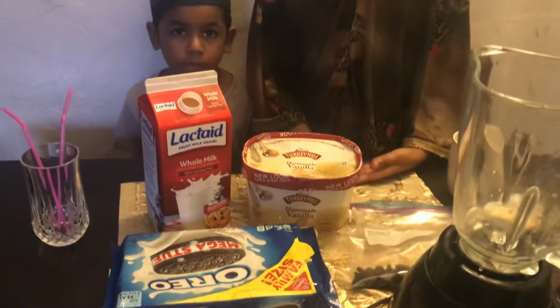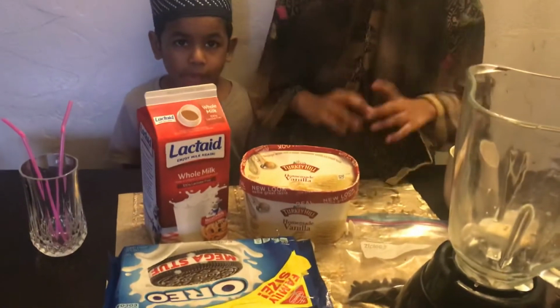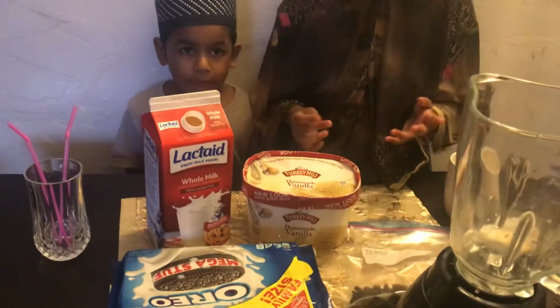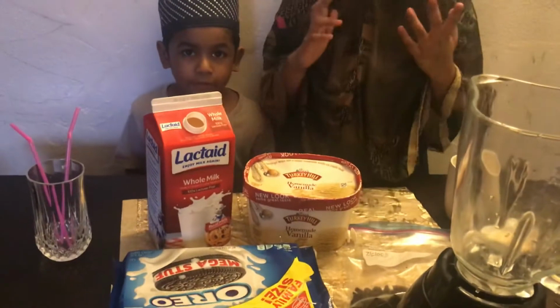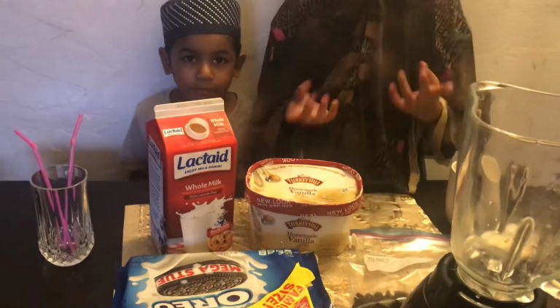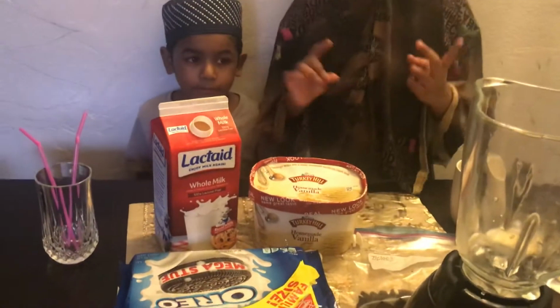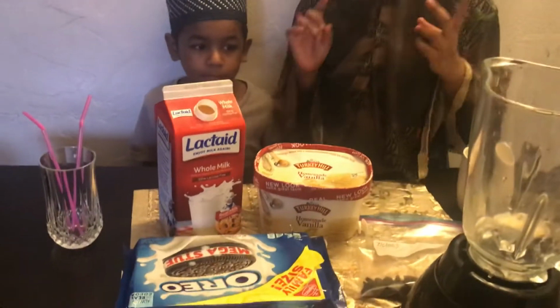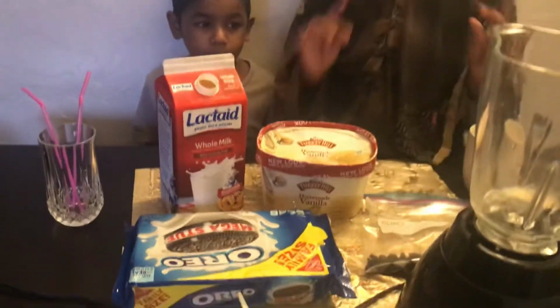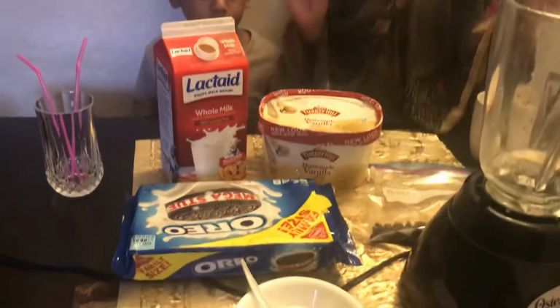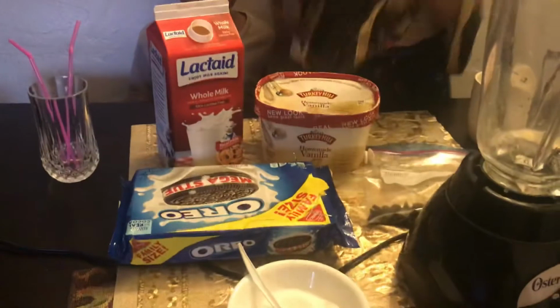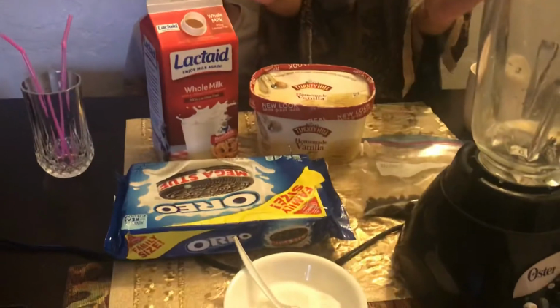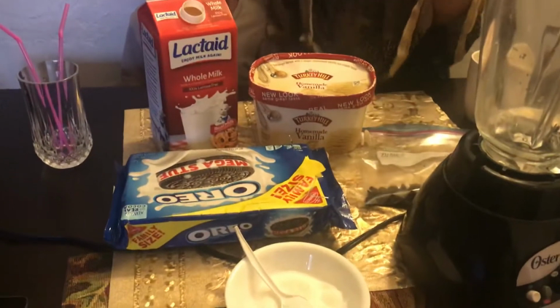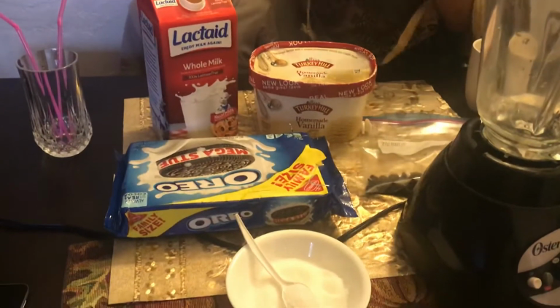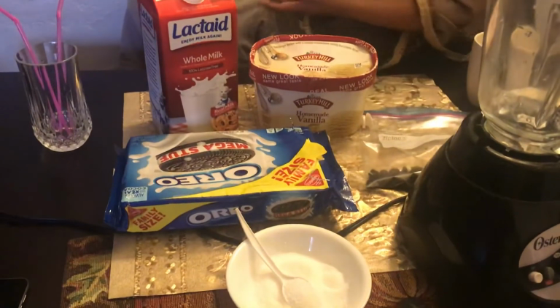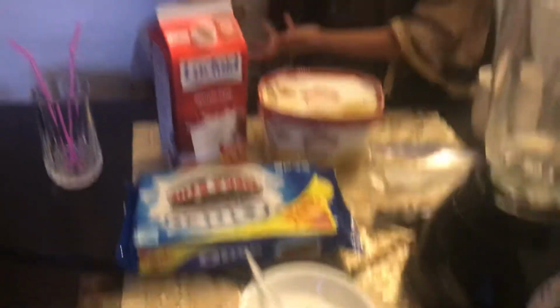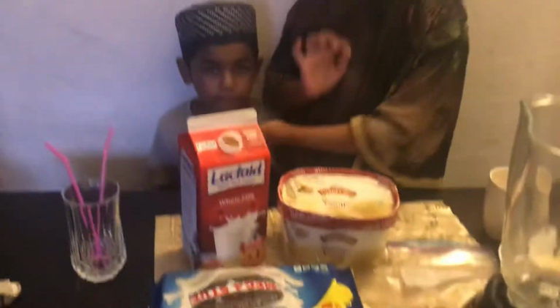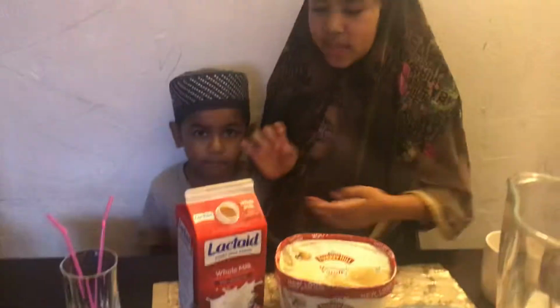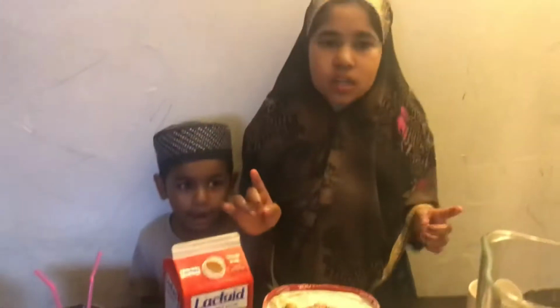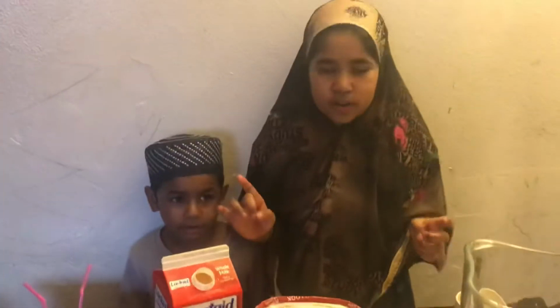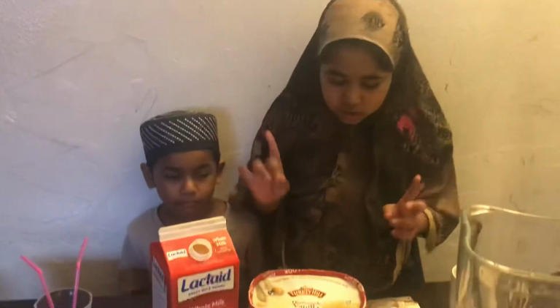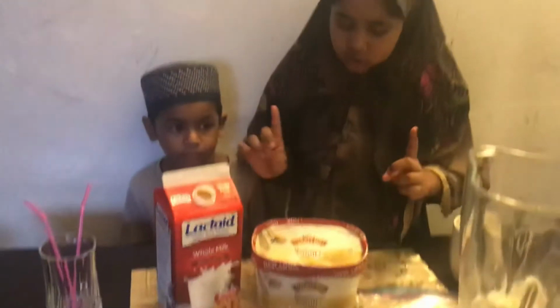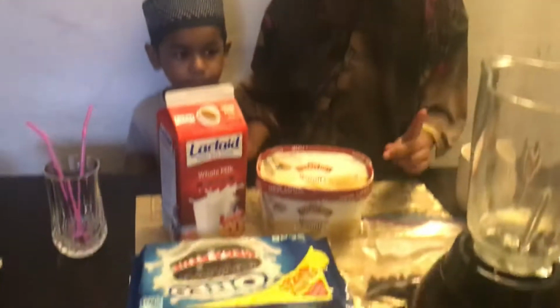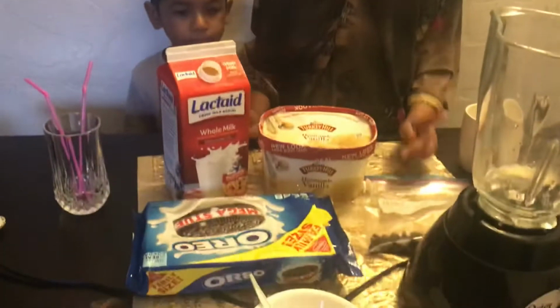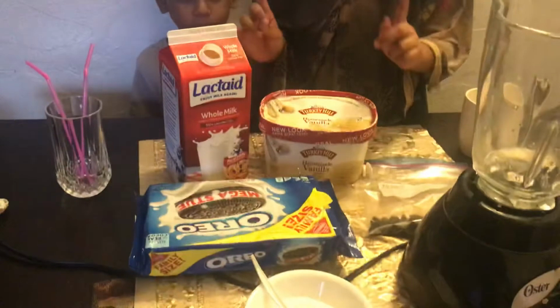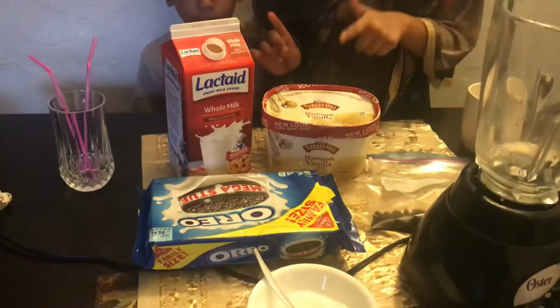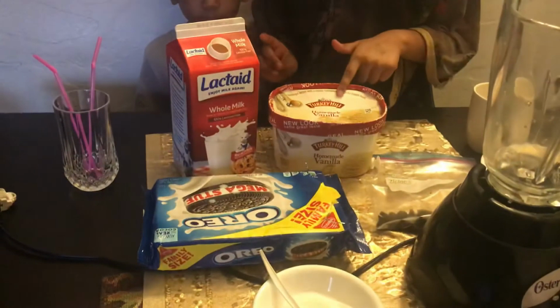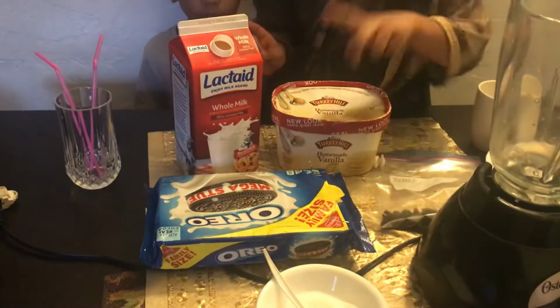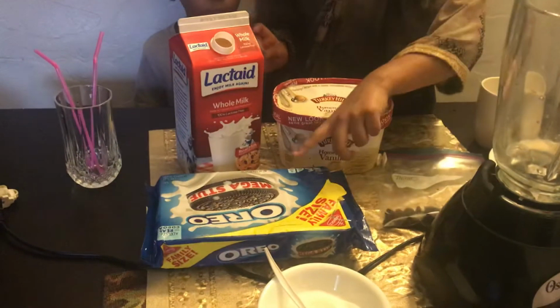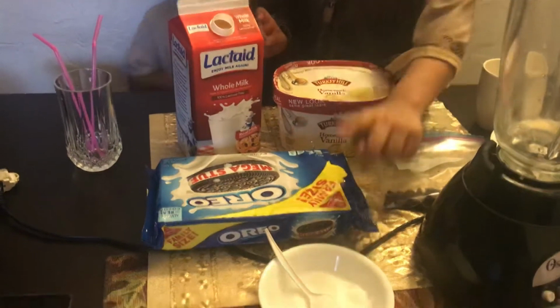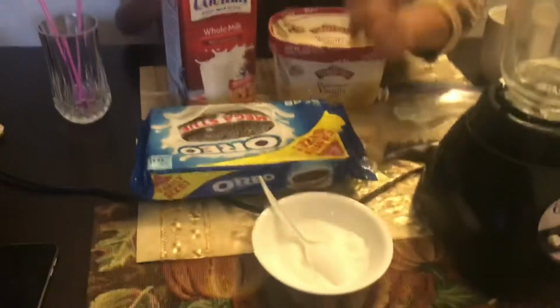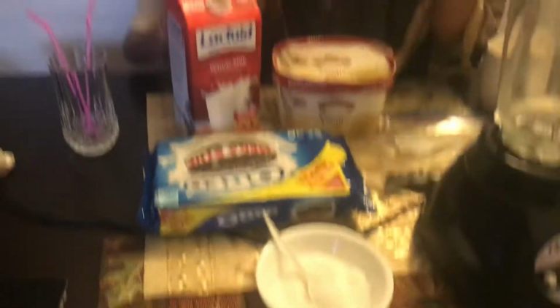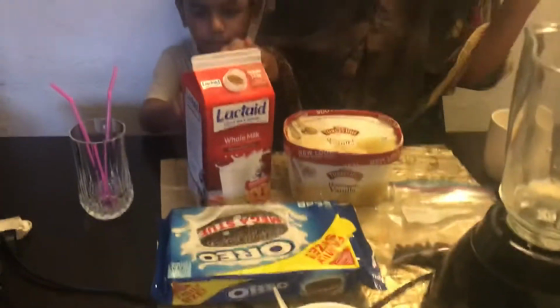Hello guys, today we're going to make an Oreo milkshake. I'm here with my little brother Mahadi Radi. So today we need ice cream, Oreo, sugar and milk.